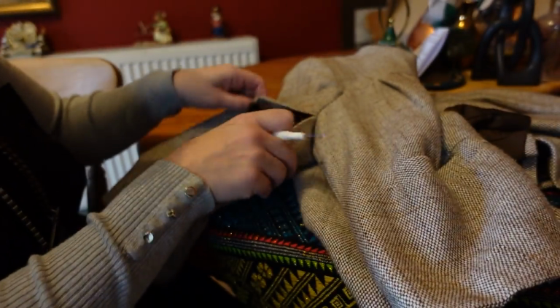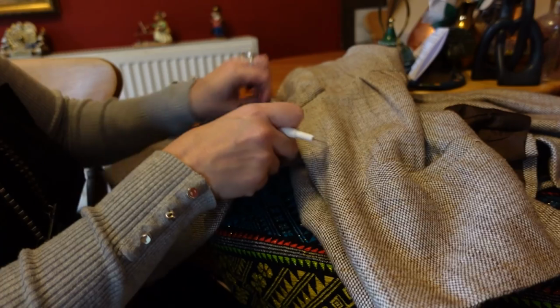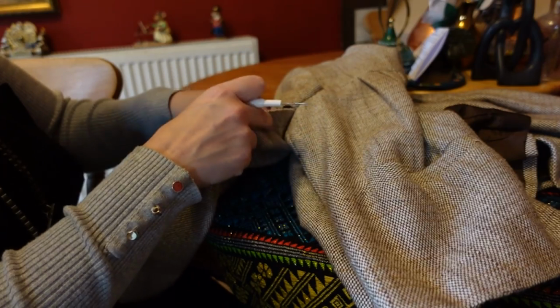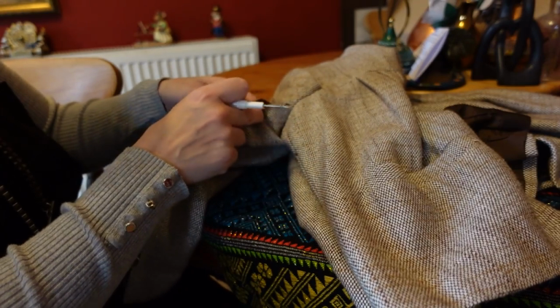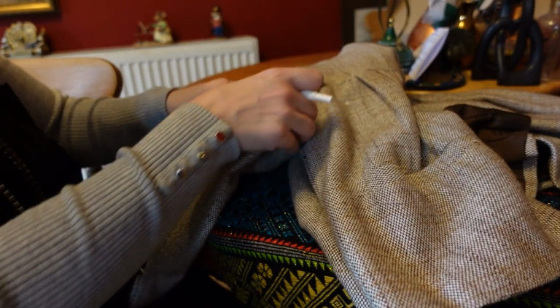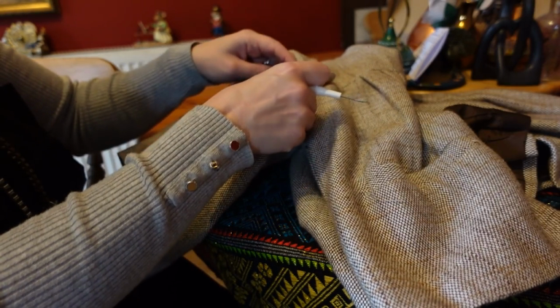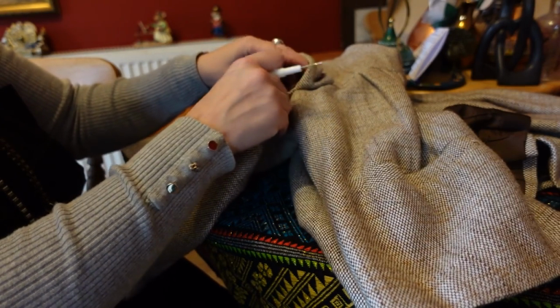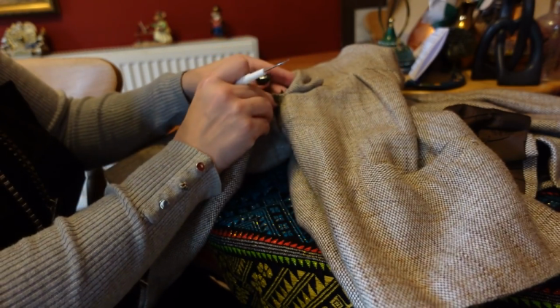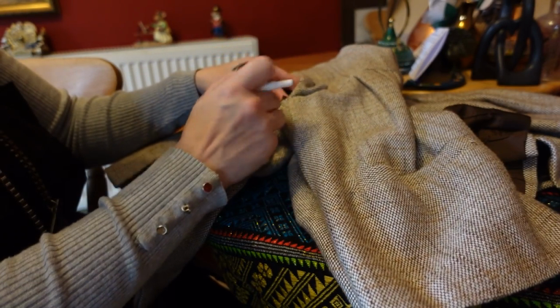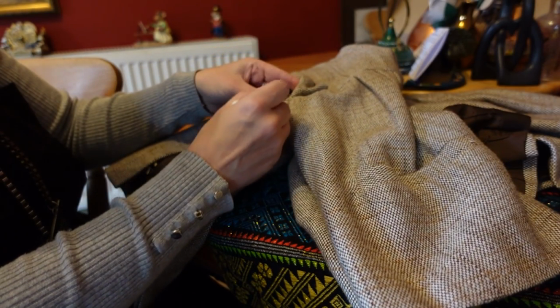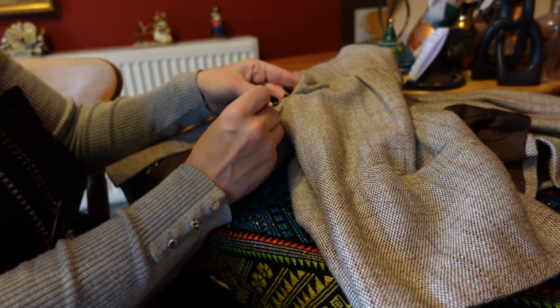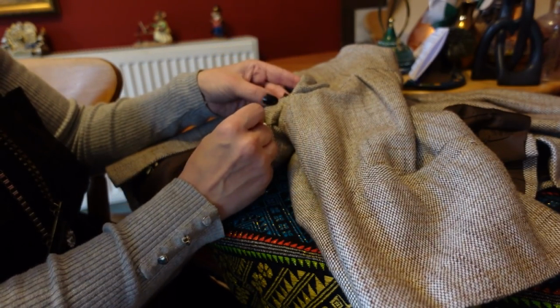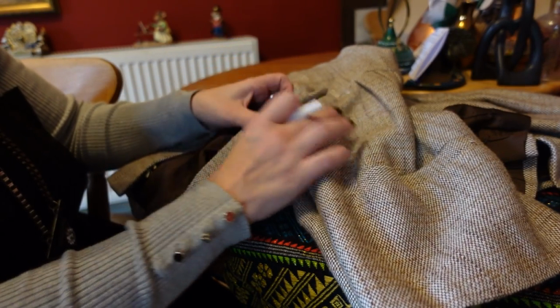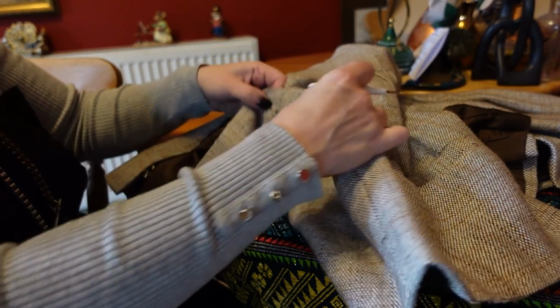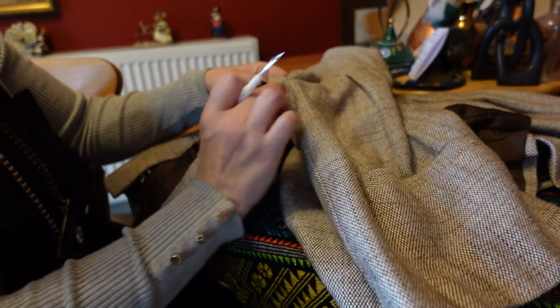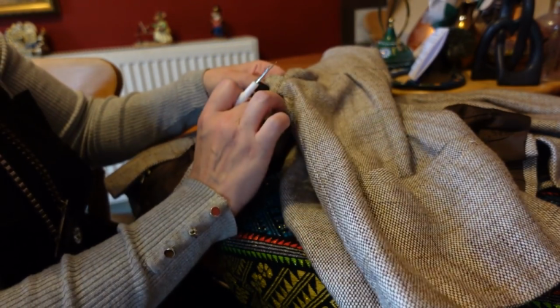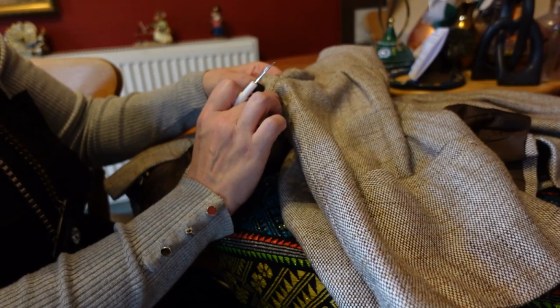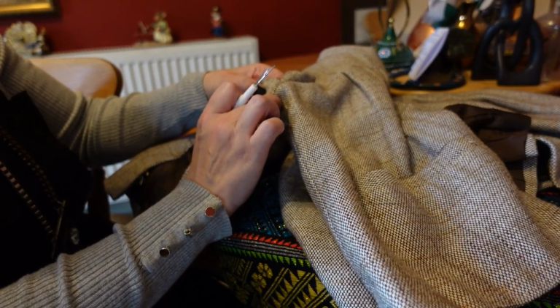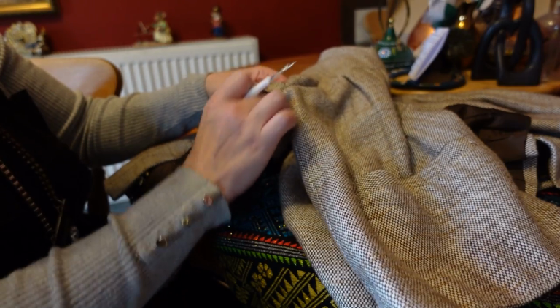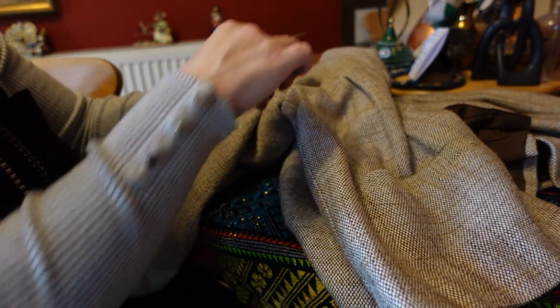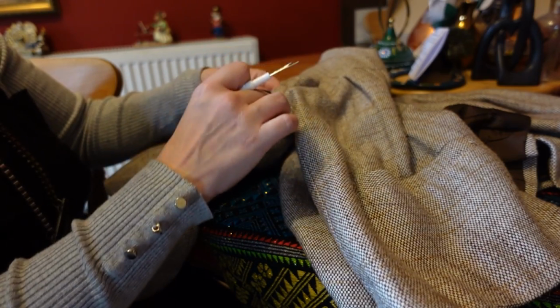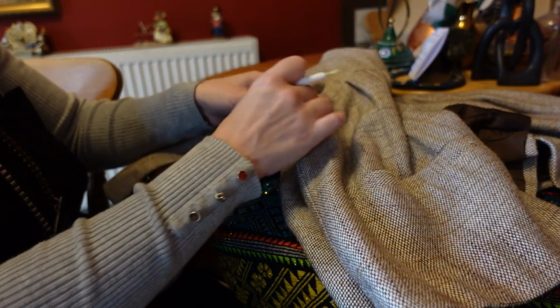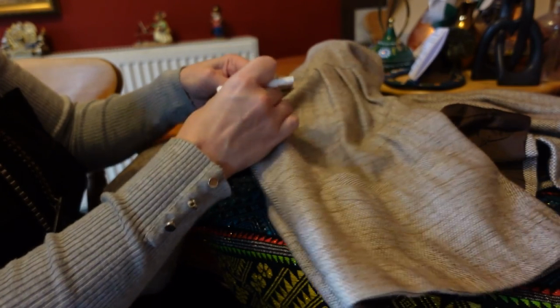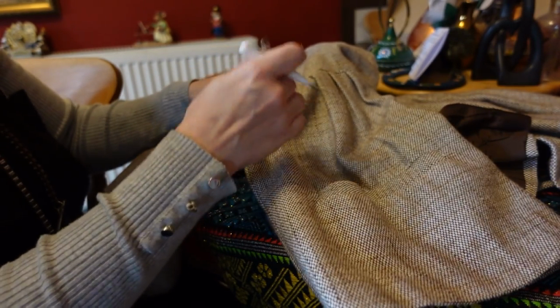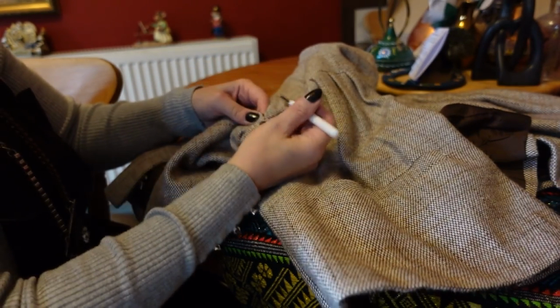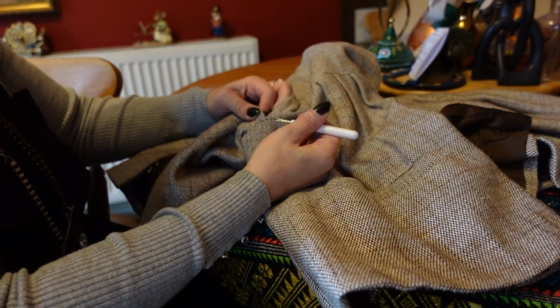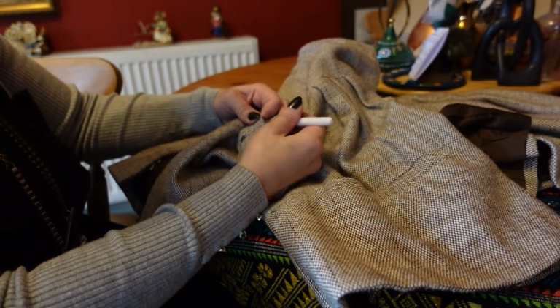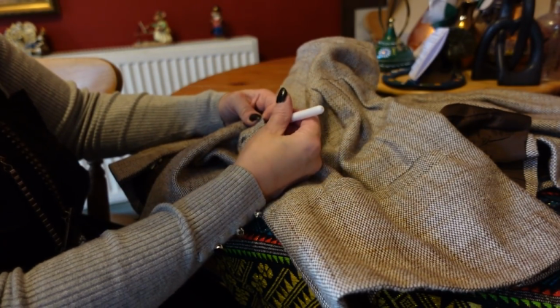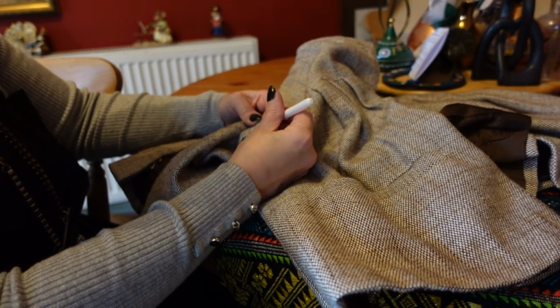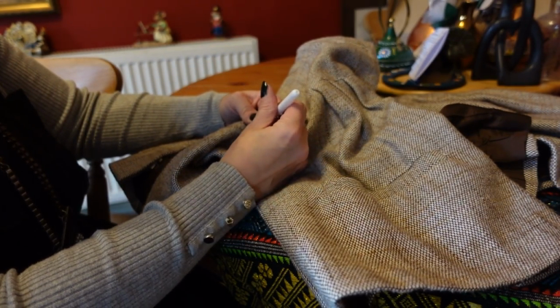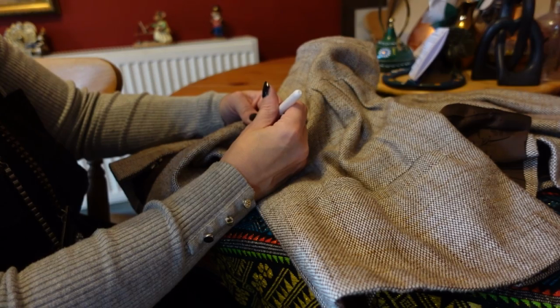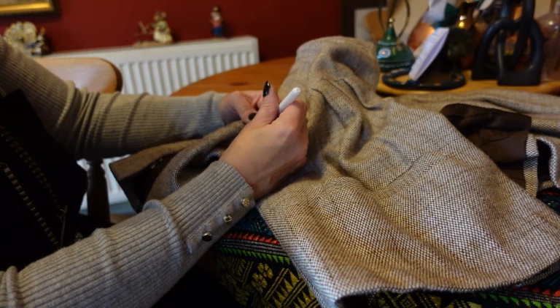I've tried it on — I just need a little bit more room. I'll just go to the seam then I can see where we are from there. So let's start unpicking.